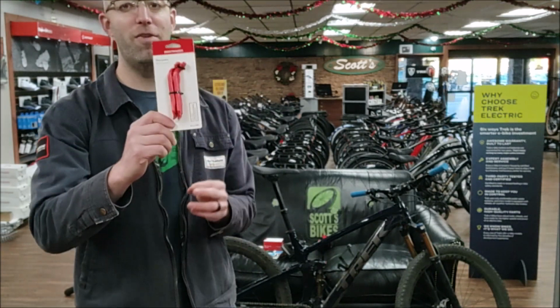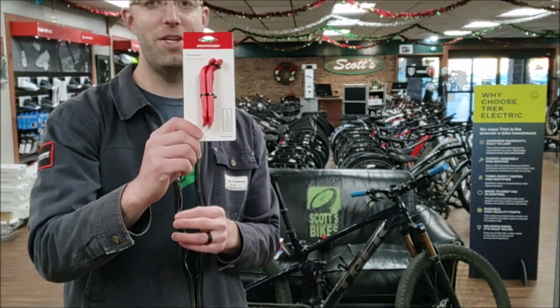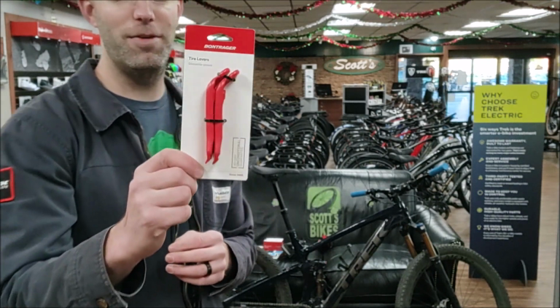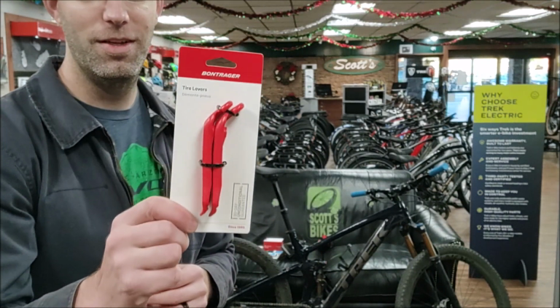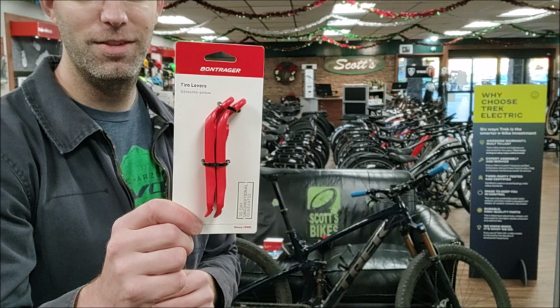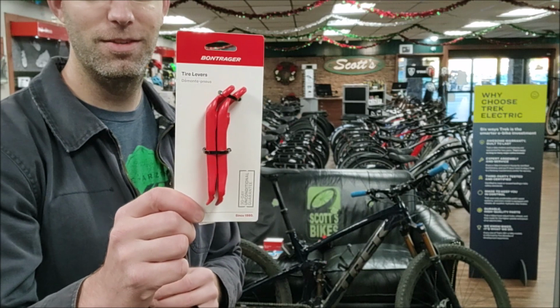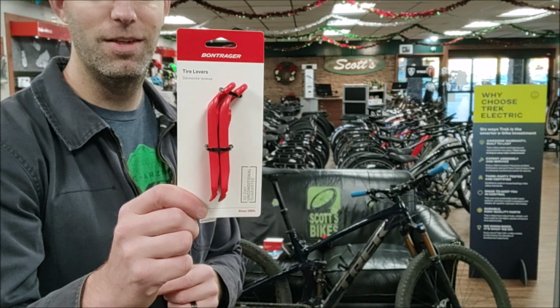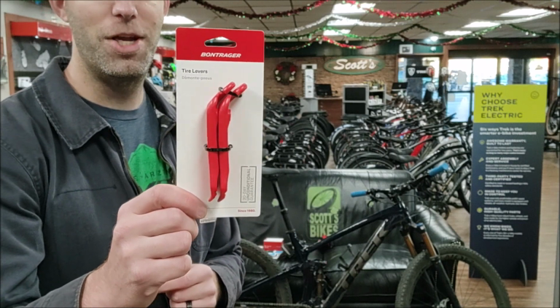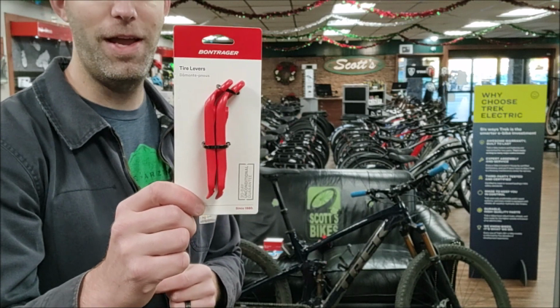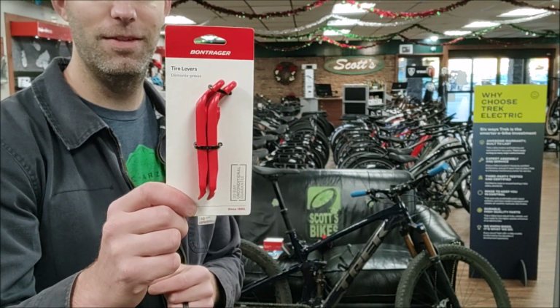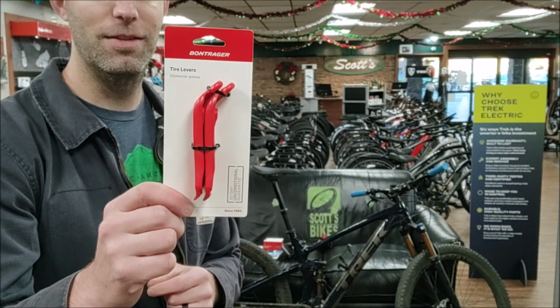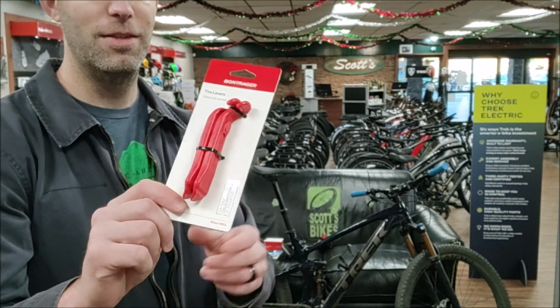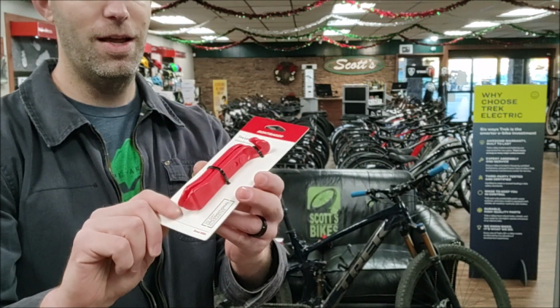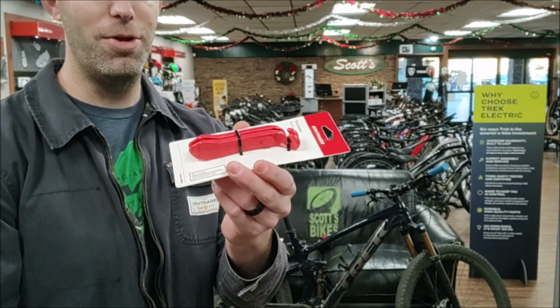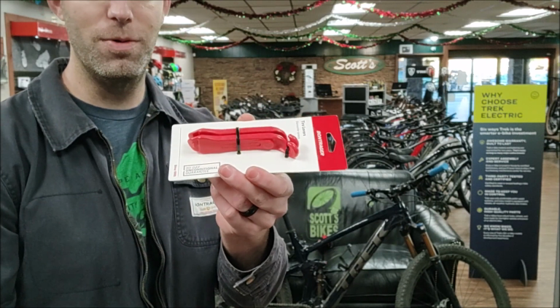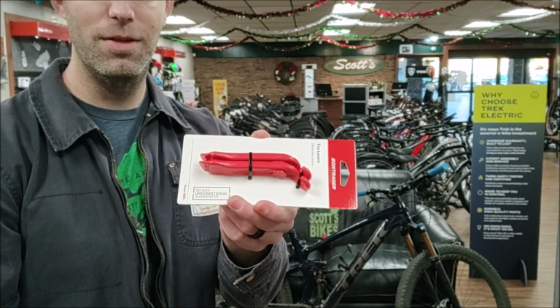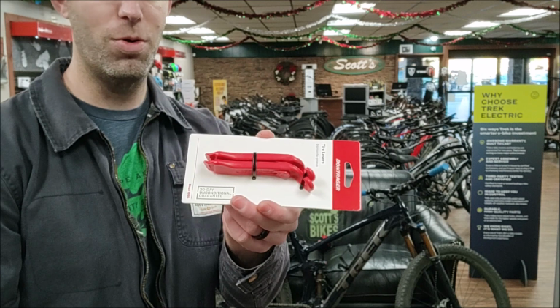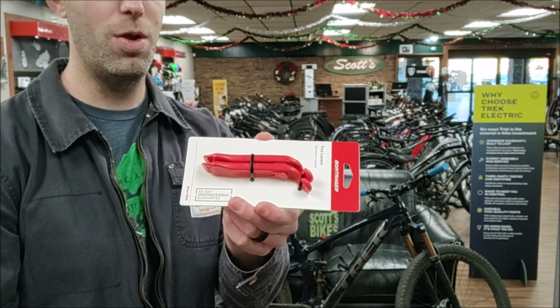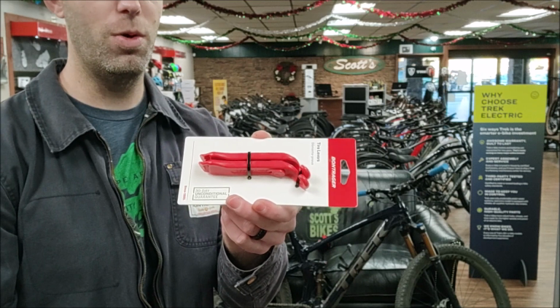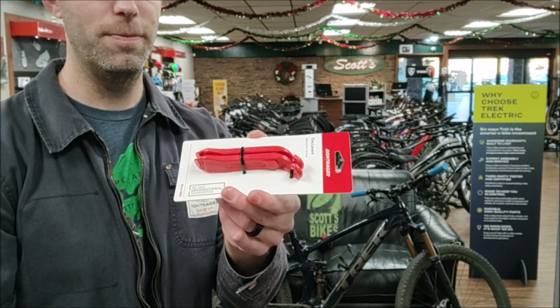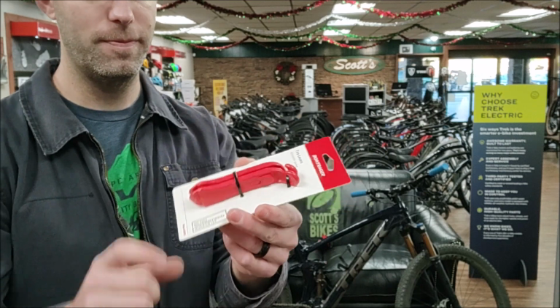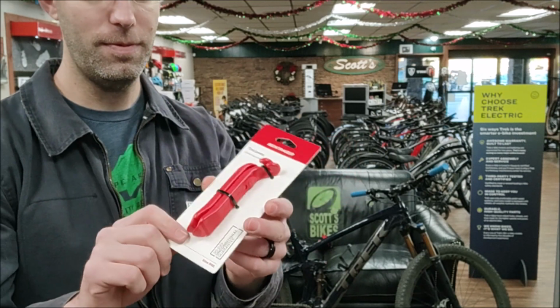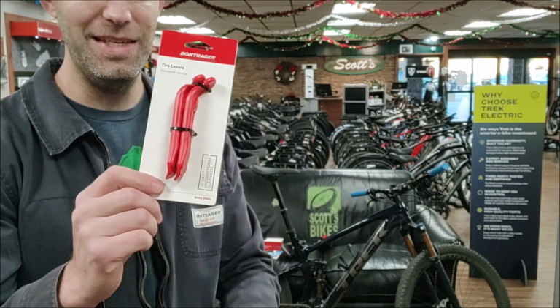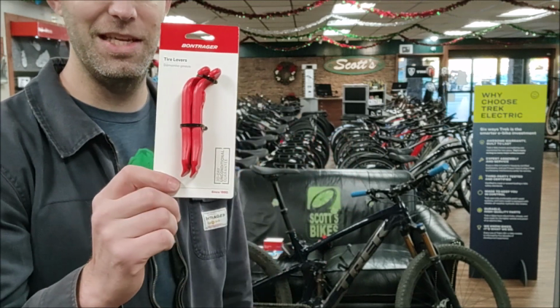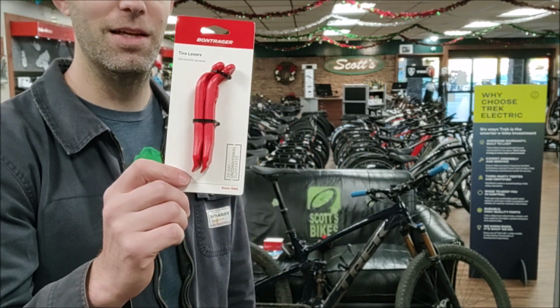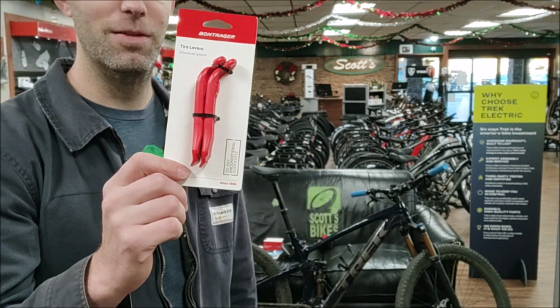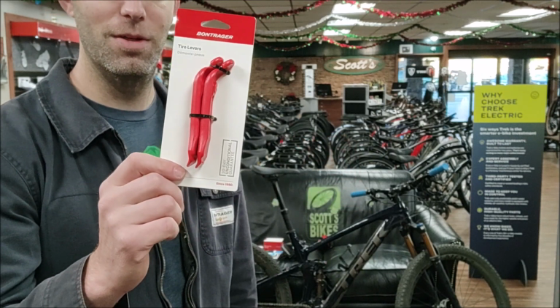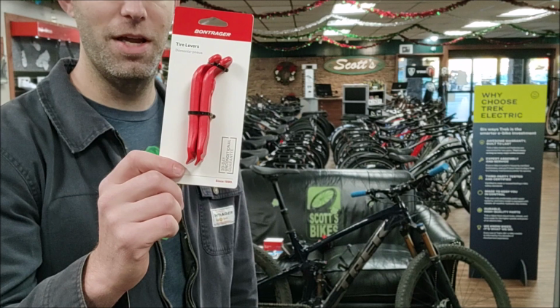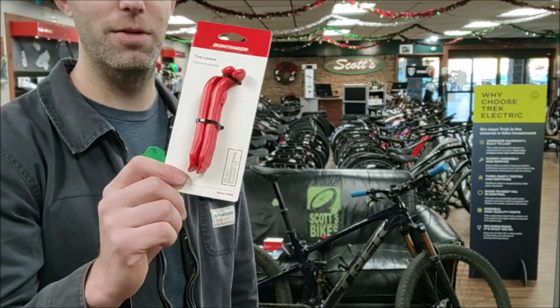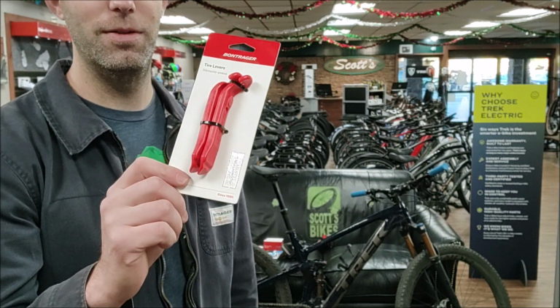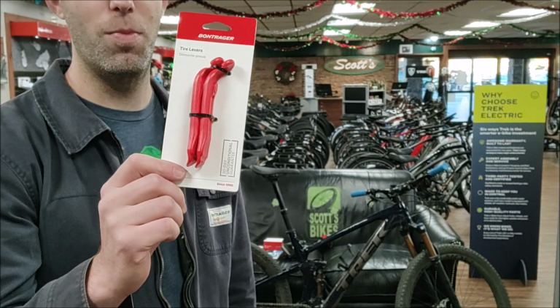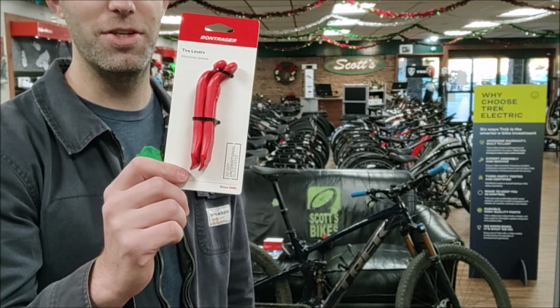Everybody needs tire levers to change their flat. I like the Montreager ones. They work really well — easy to get under the tire, and they don't break easily.